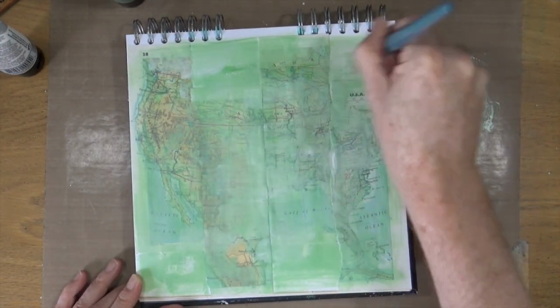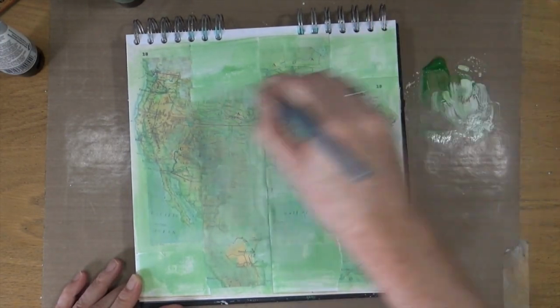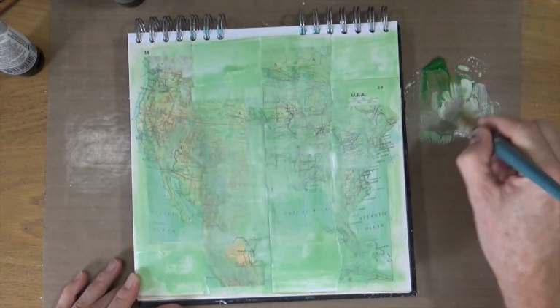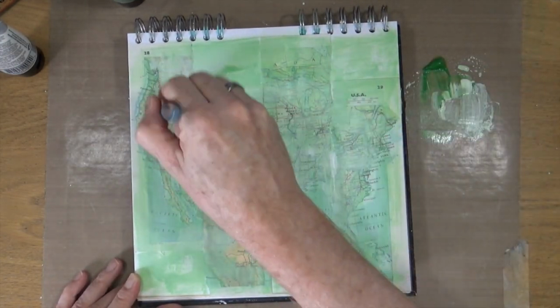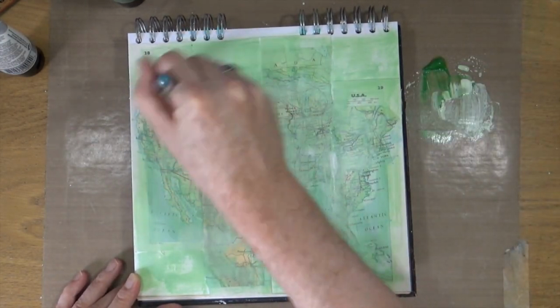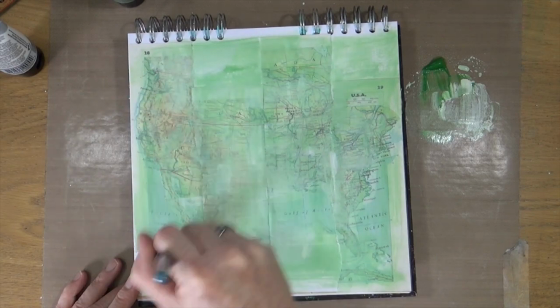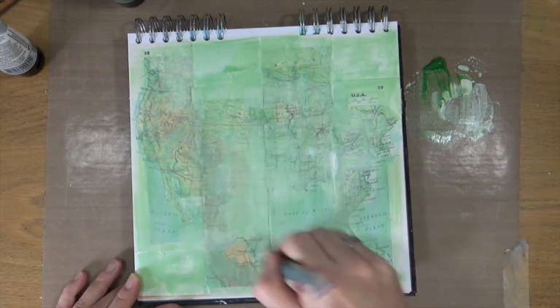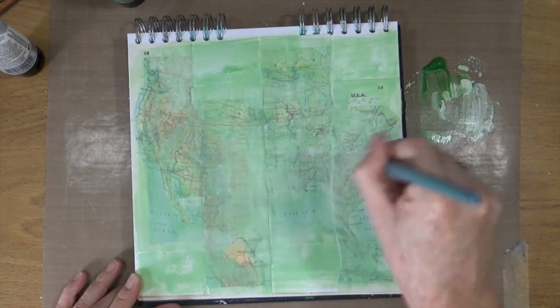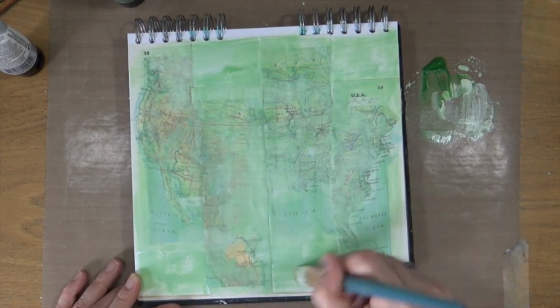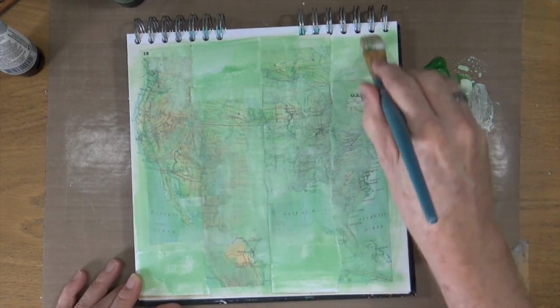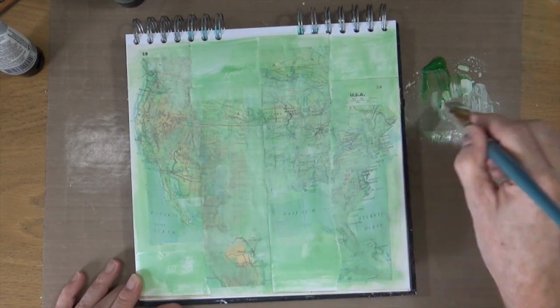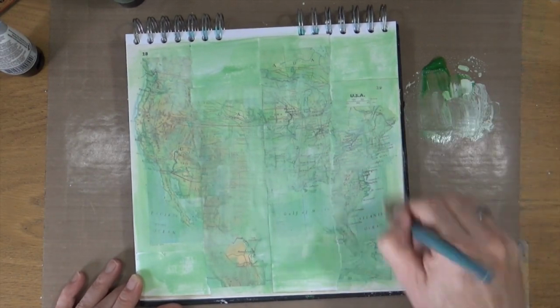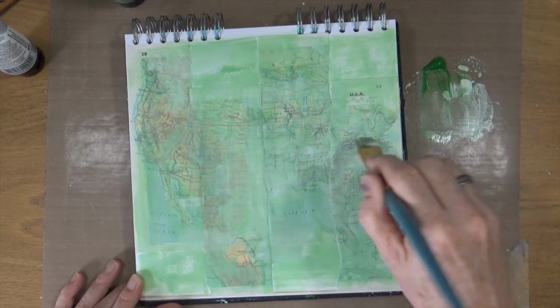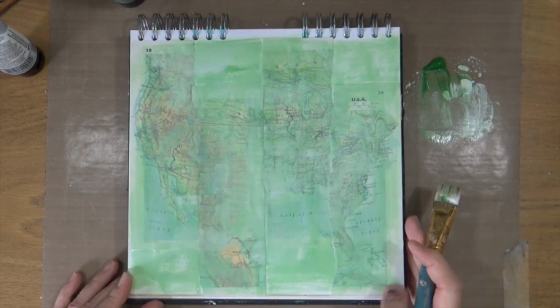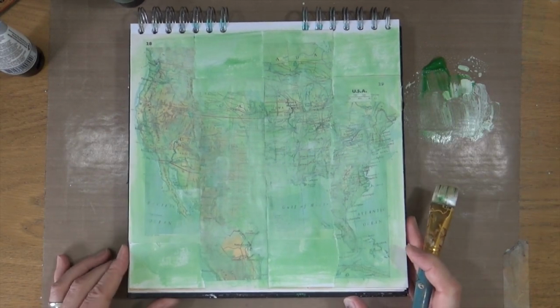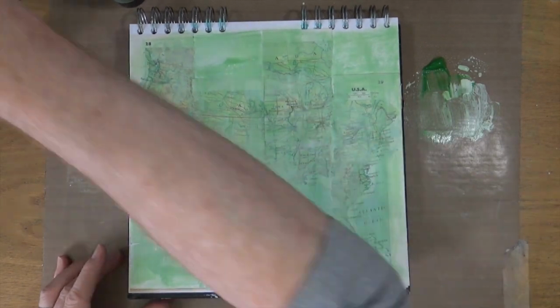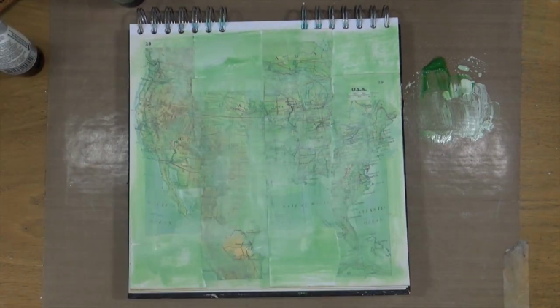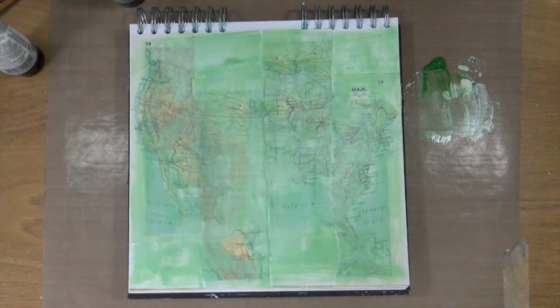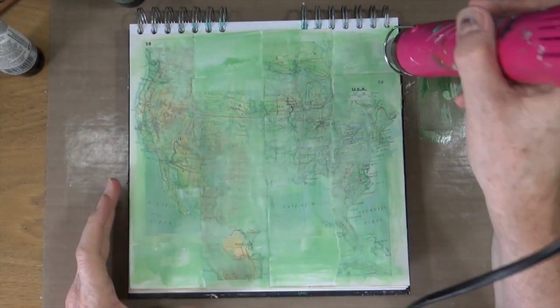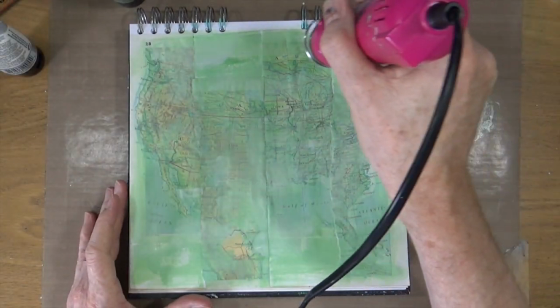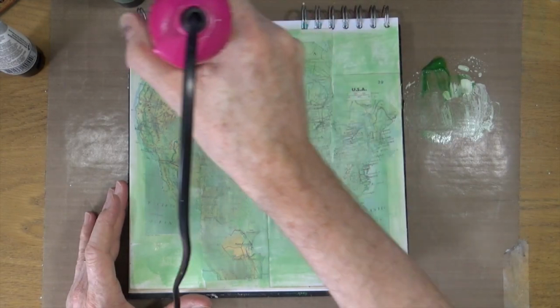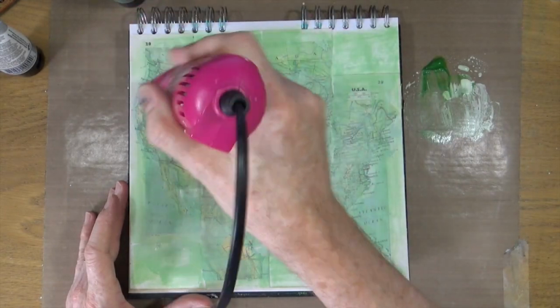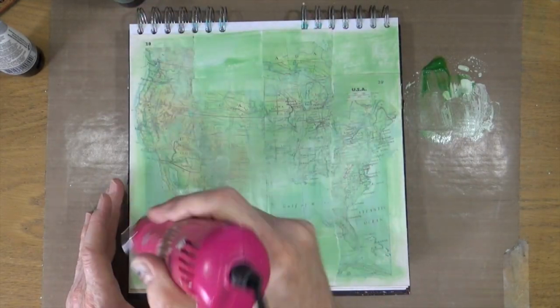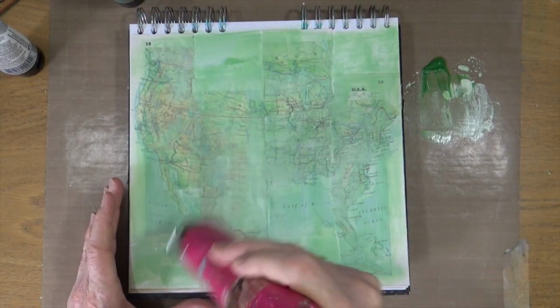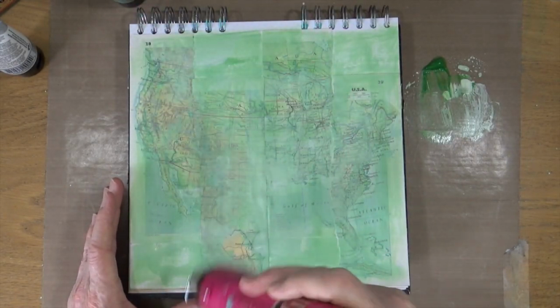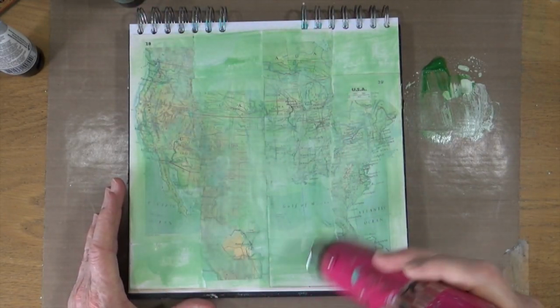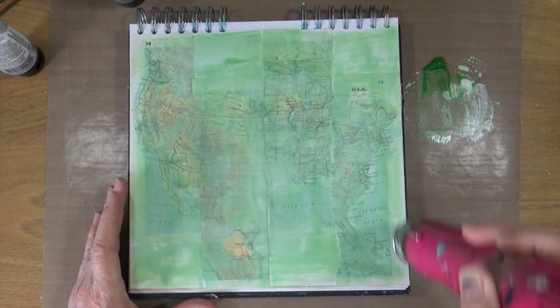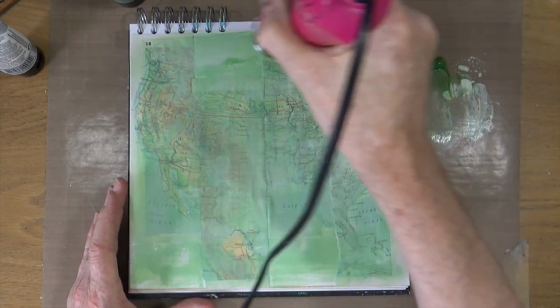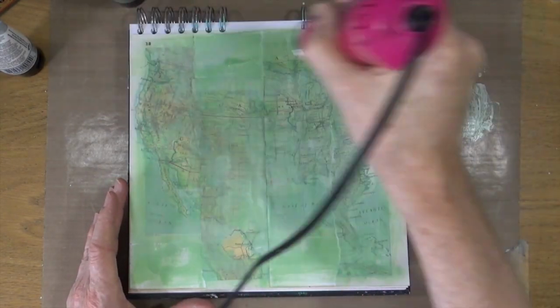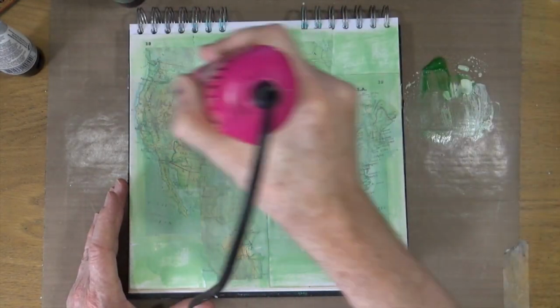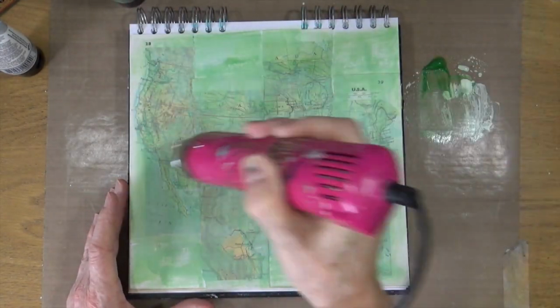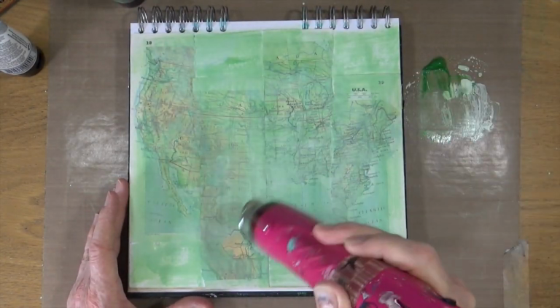When I'm happy with the amount of paint on the page, I'm going to bring out my heat gun and give it a gentle heat just to make sure it's all nice and dry before I move on to the next step.